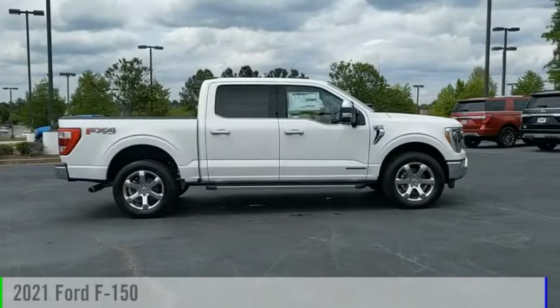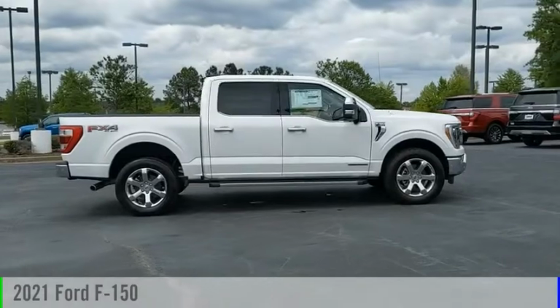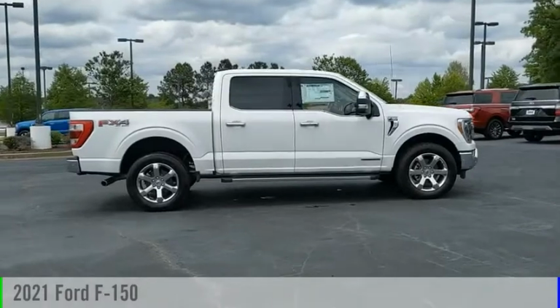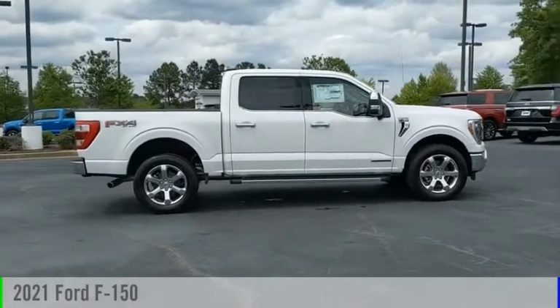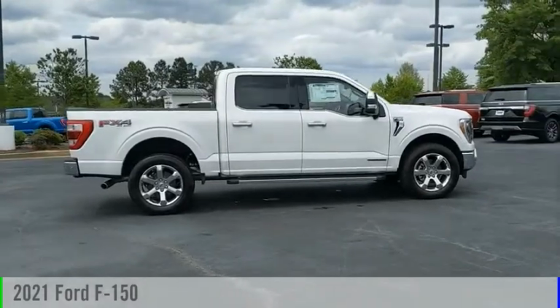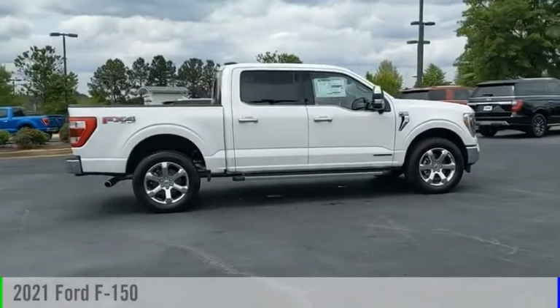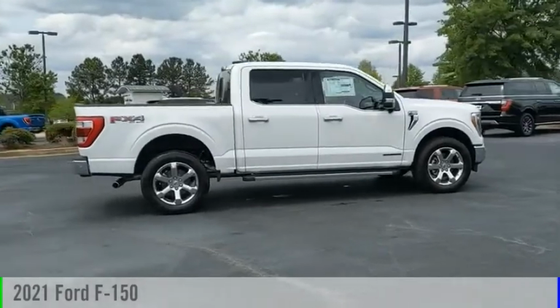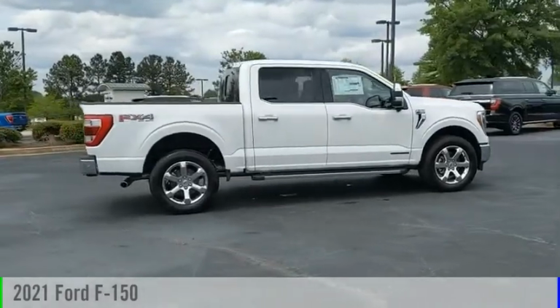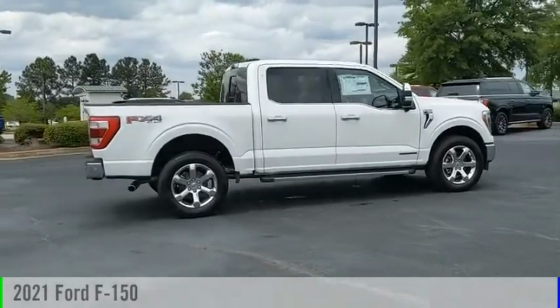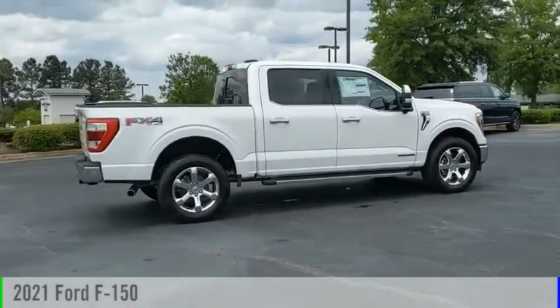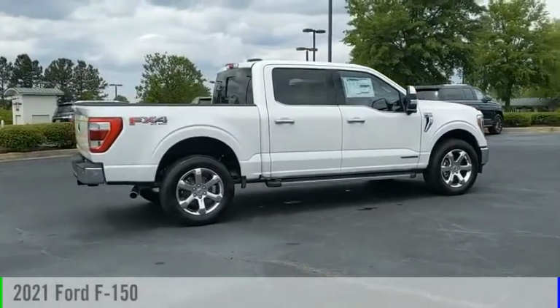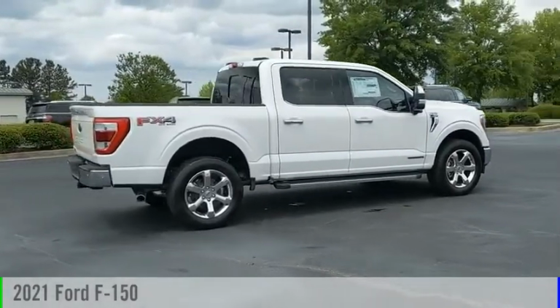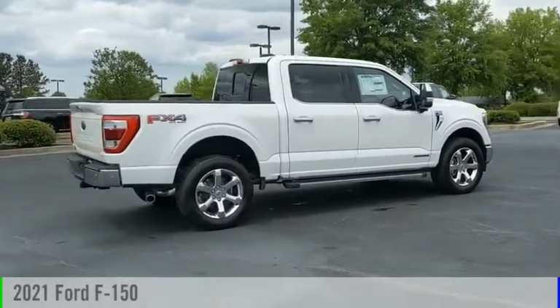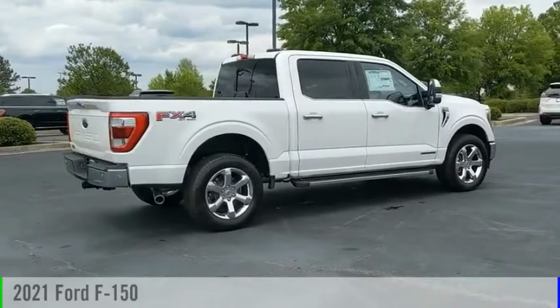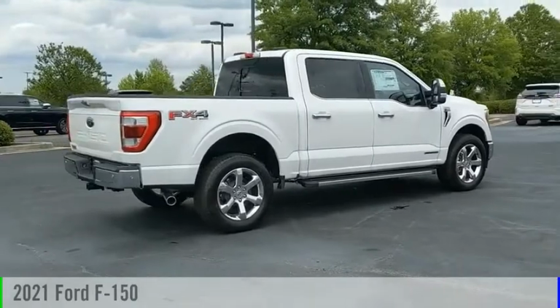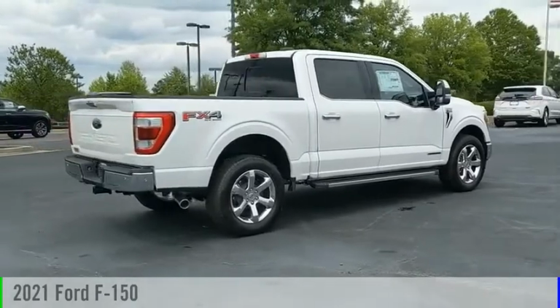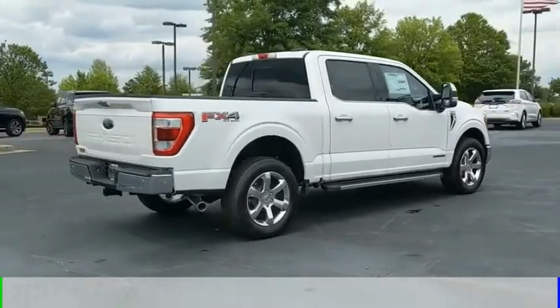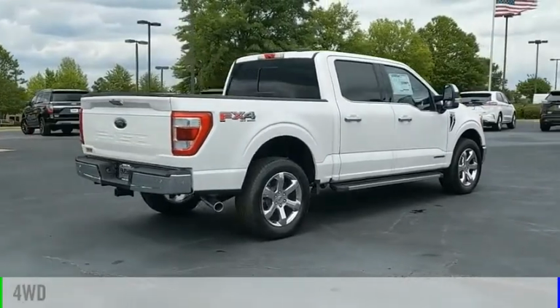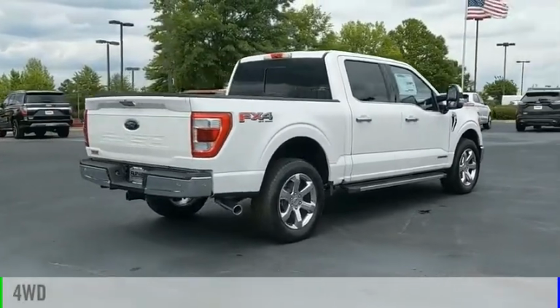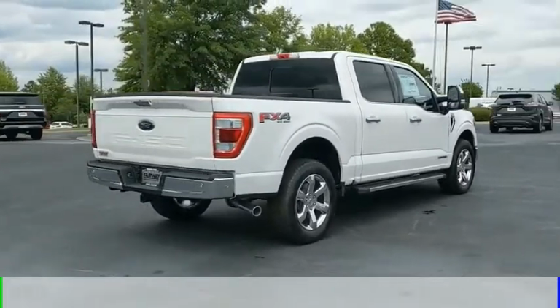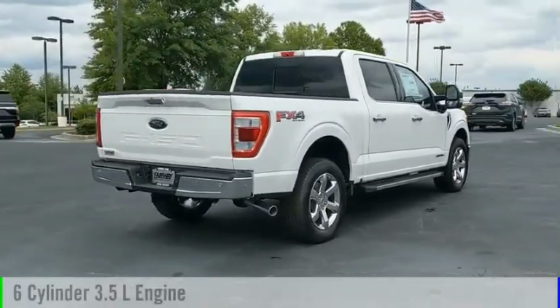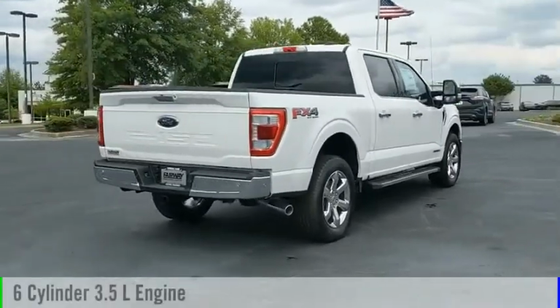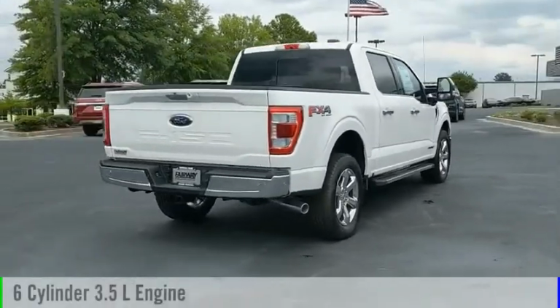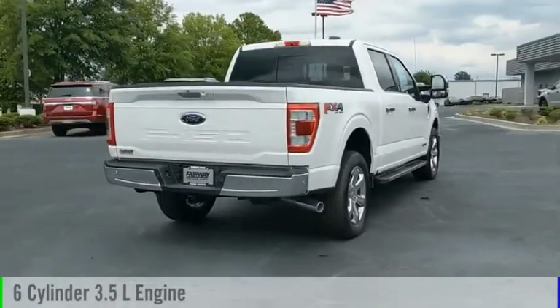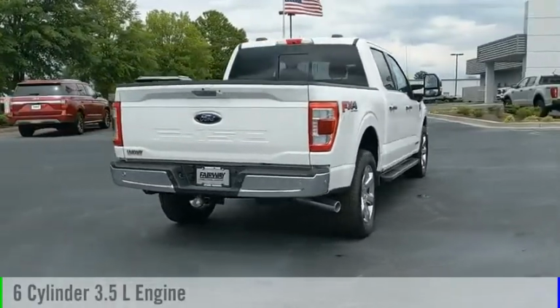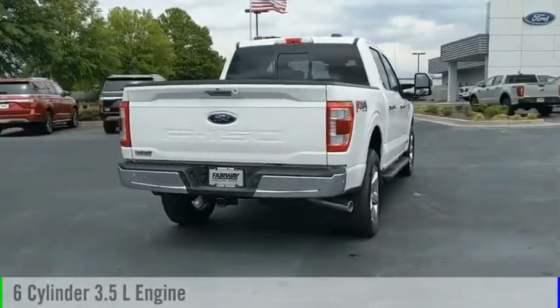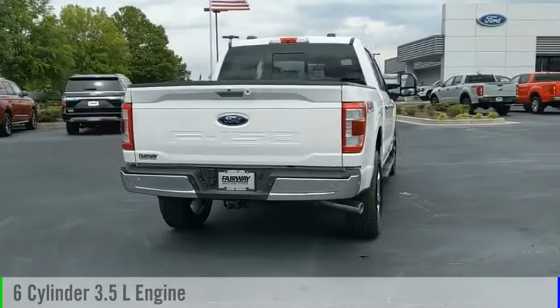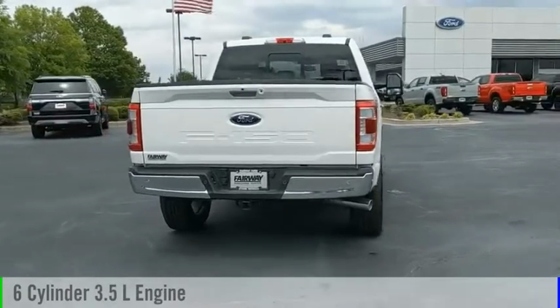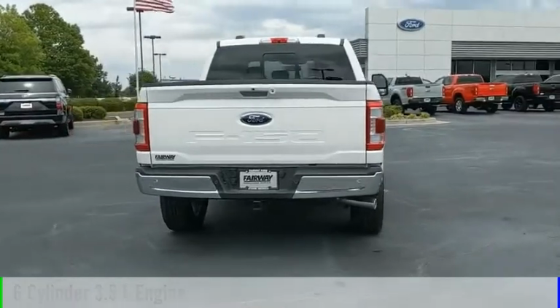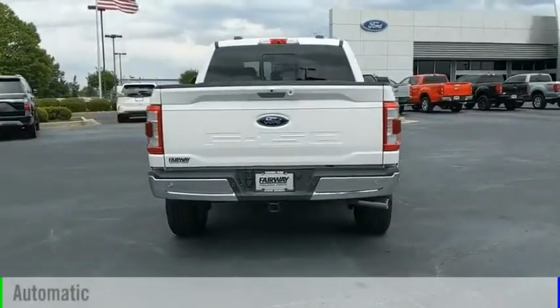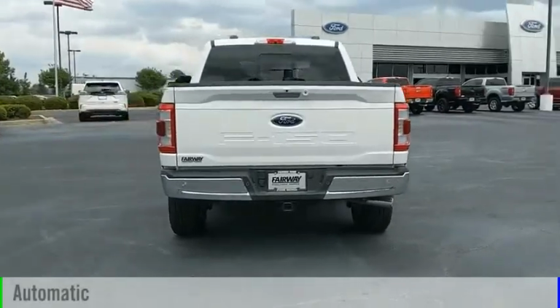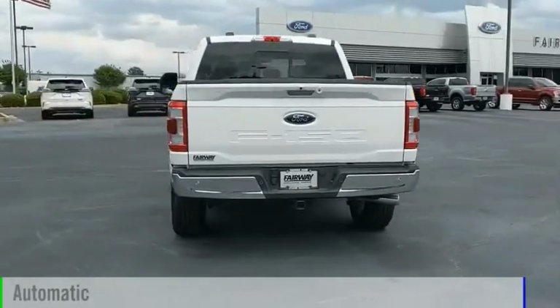Looking for the right vehicle? Check out the 2021 F-150. This vehicle is powered by a four-wheel drive, six-cylinder, 3.5-liter engine, and comes with an automatic transmission.